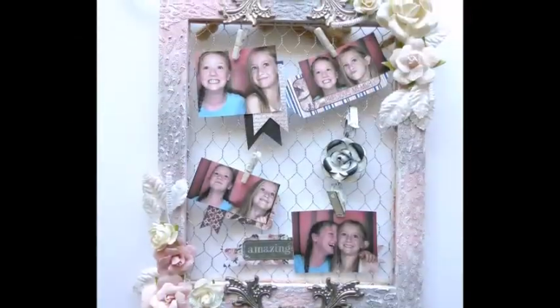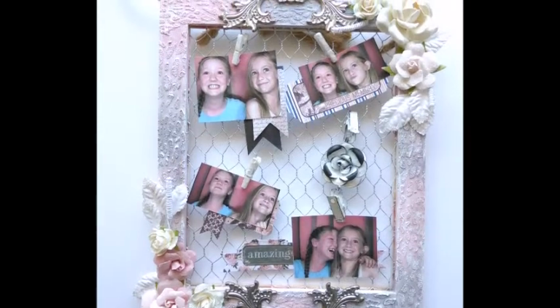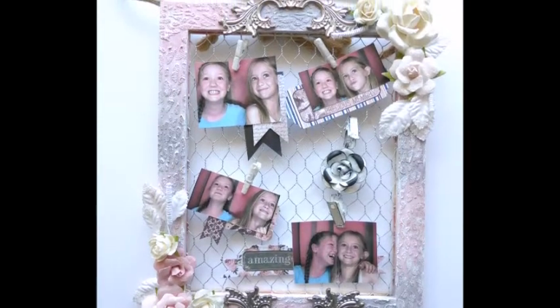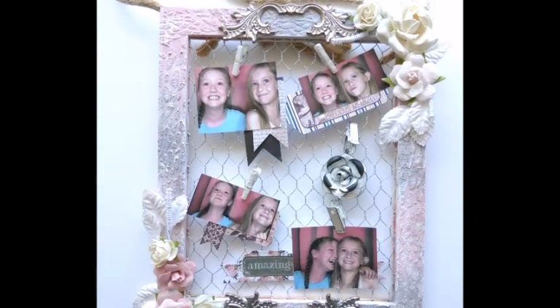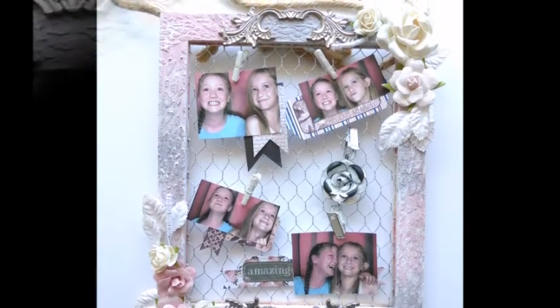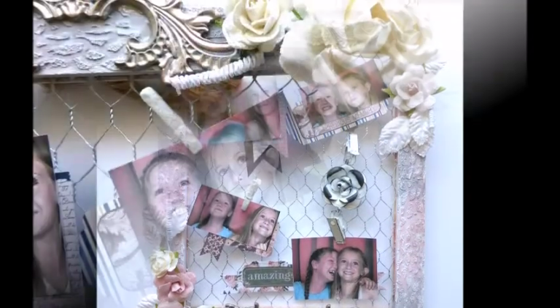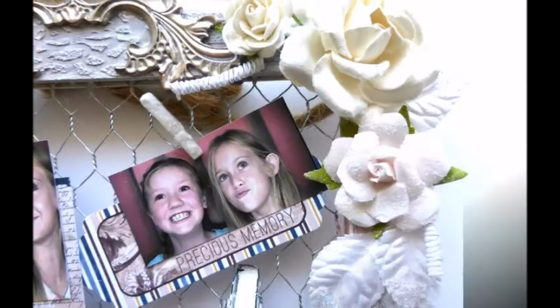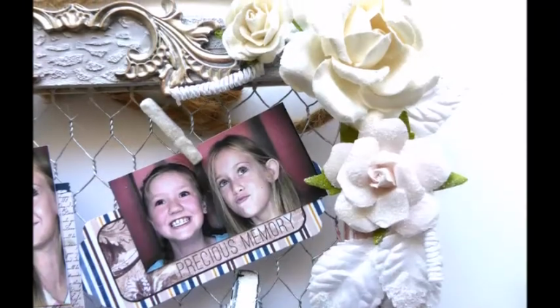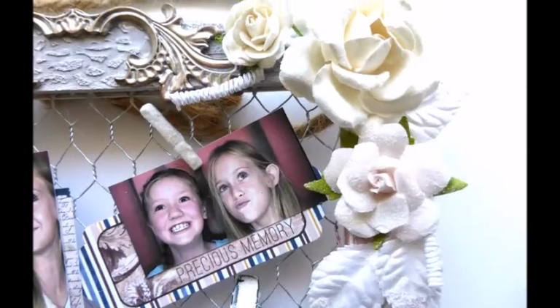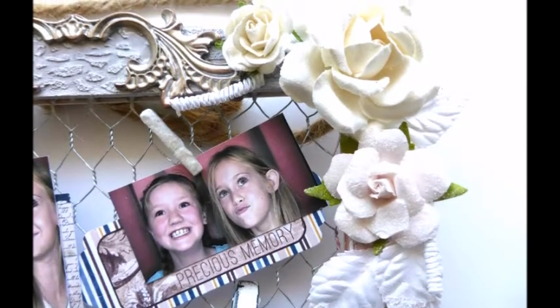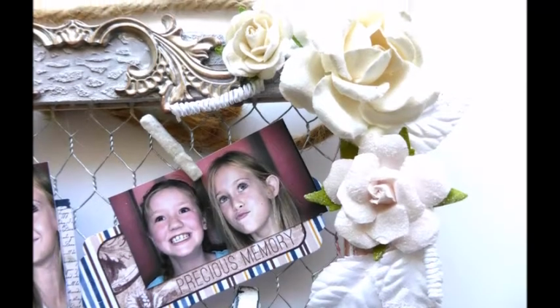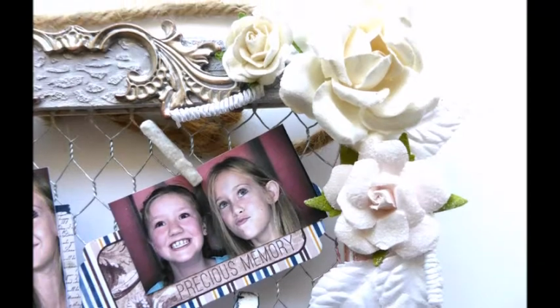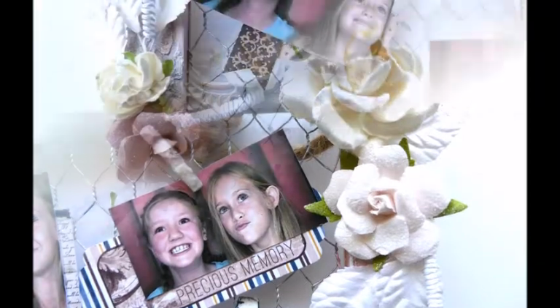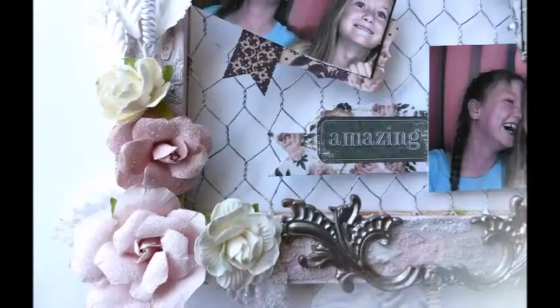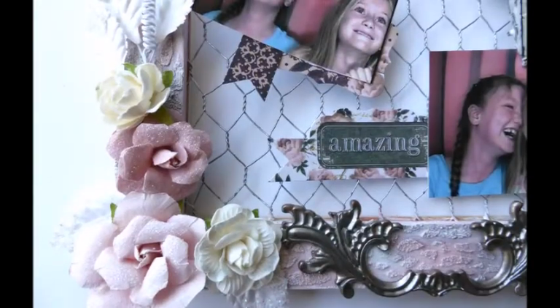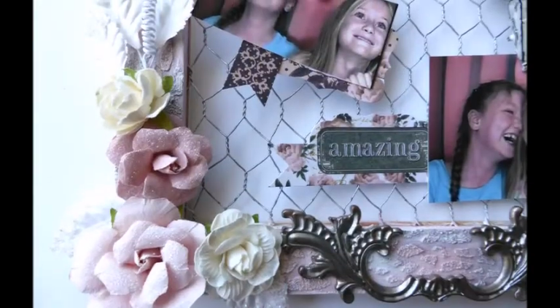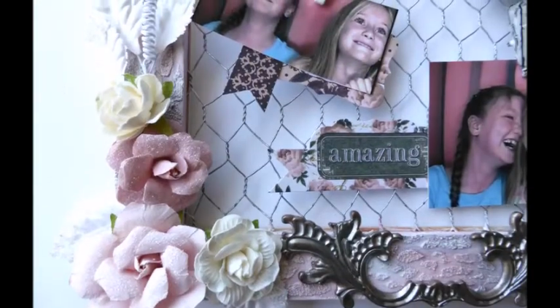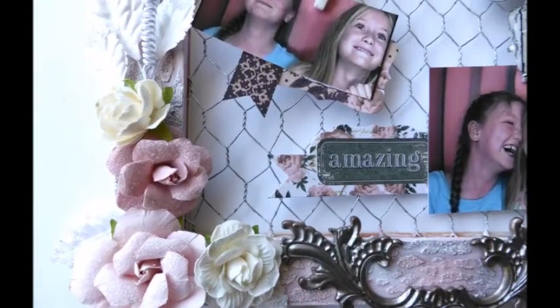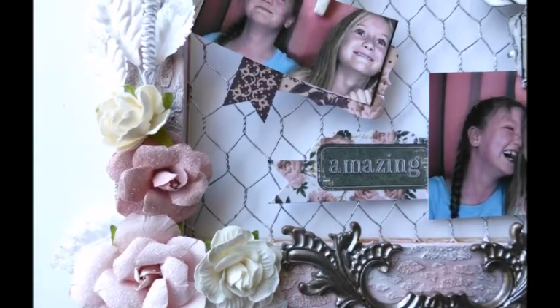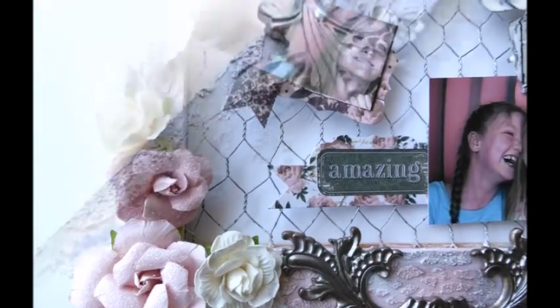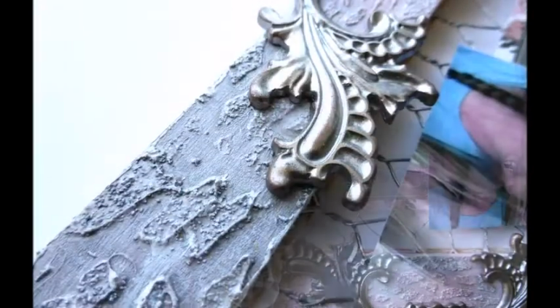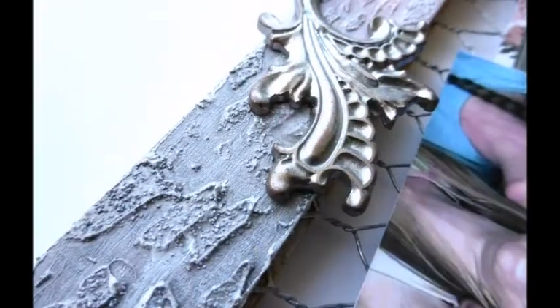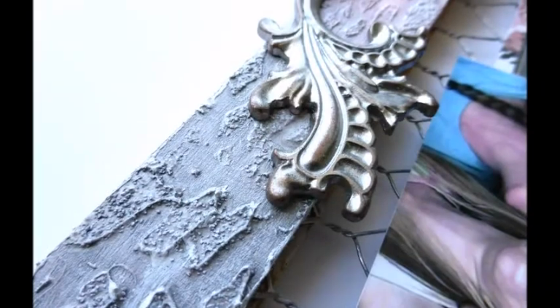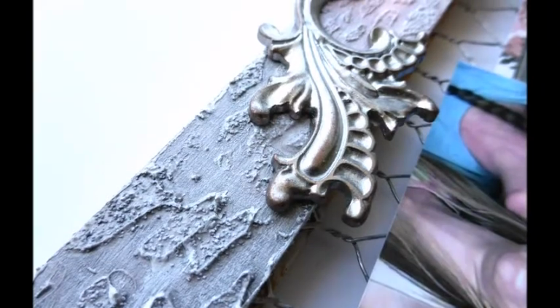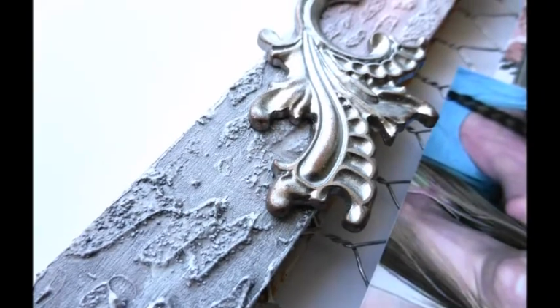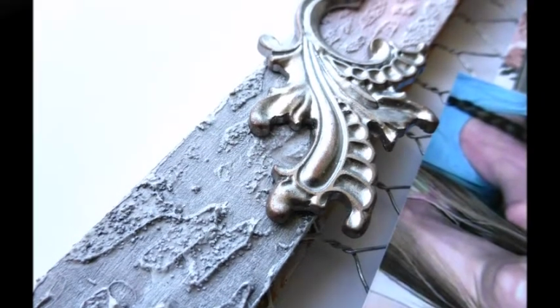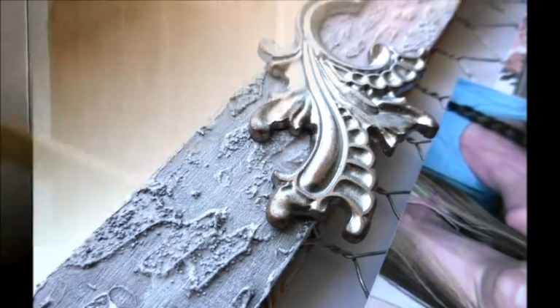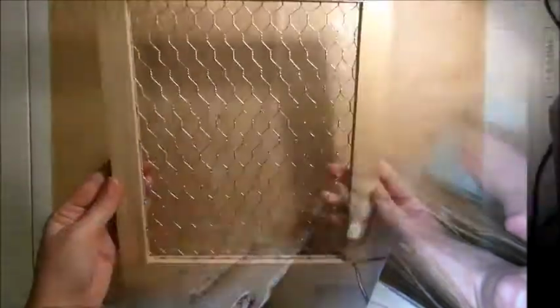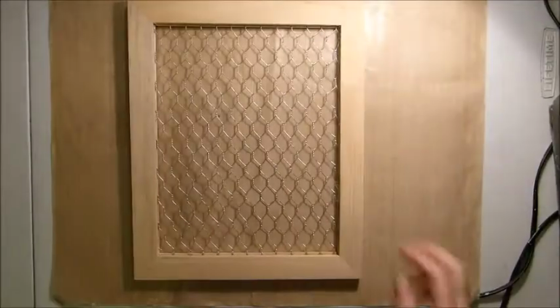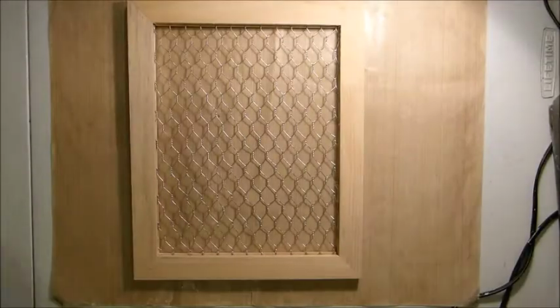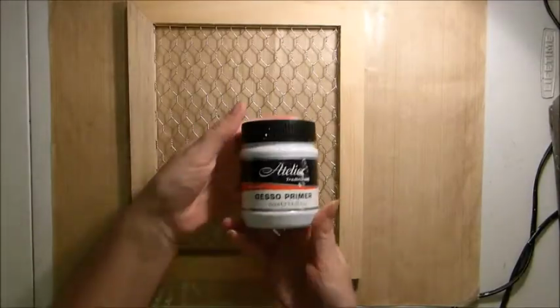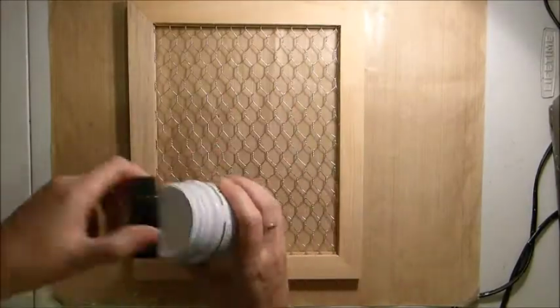Hi everyone, it's Bec here with a video for the Swirly Doos Kit Club. Today I made a project with the October Project Add-On Kit, and it's a chicken wire frame this month.